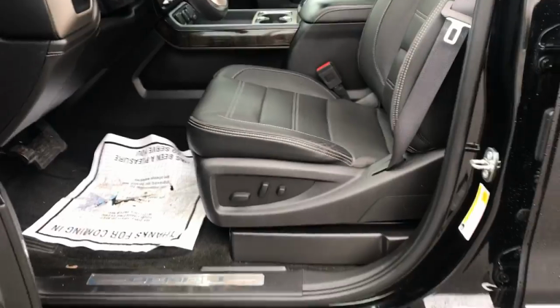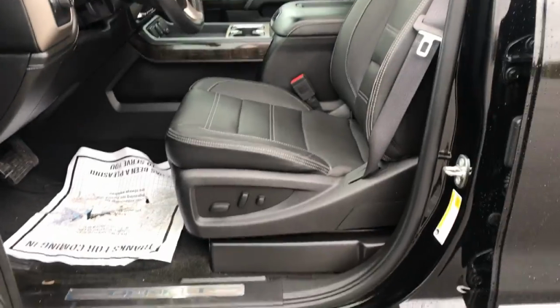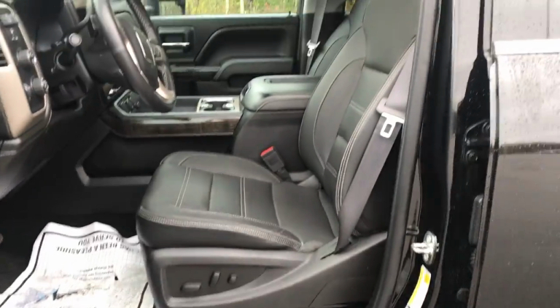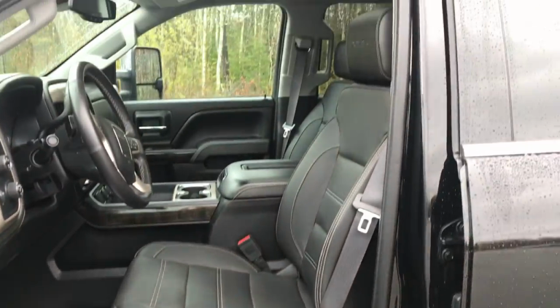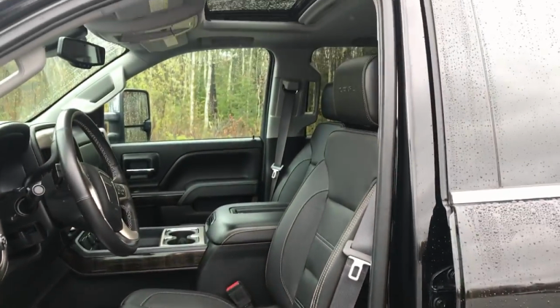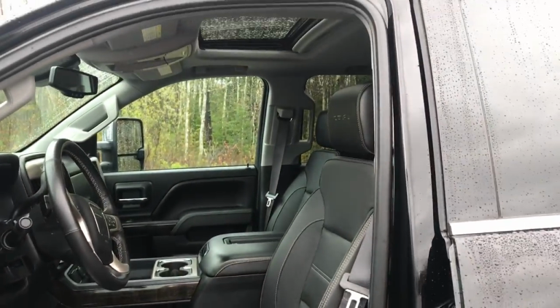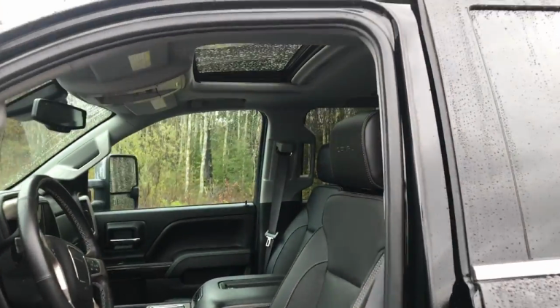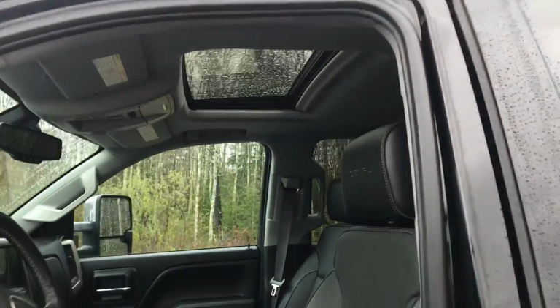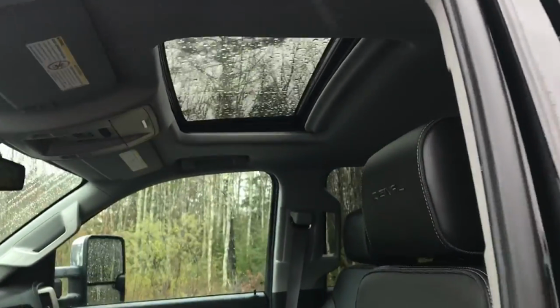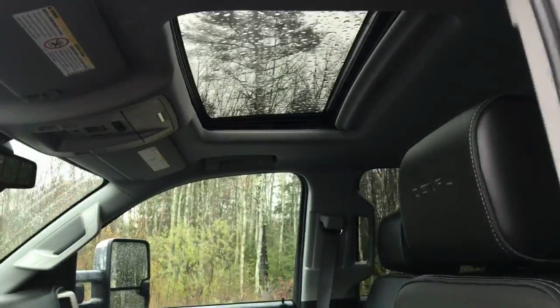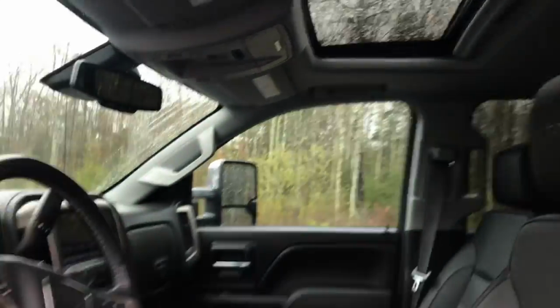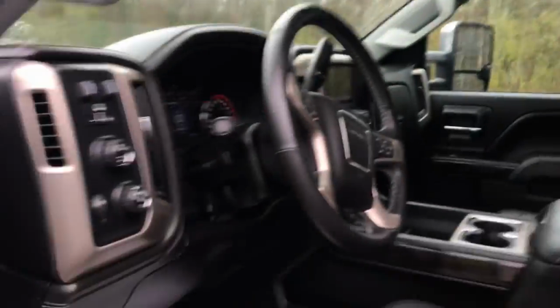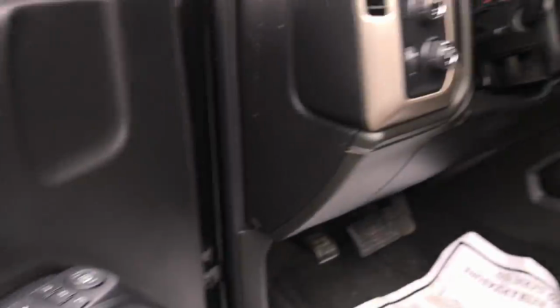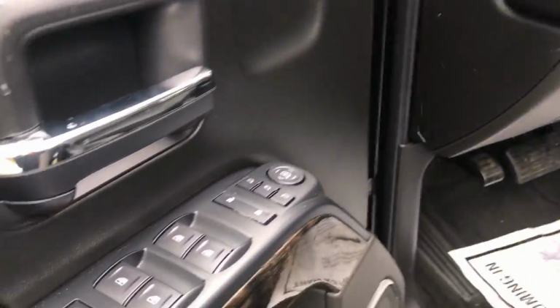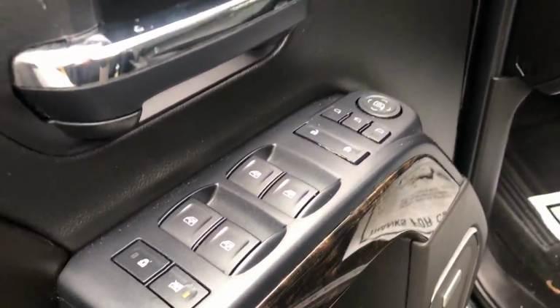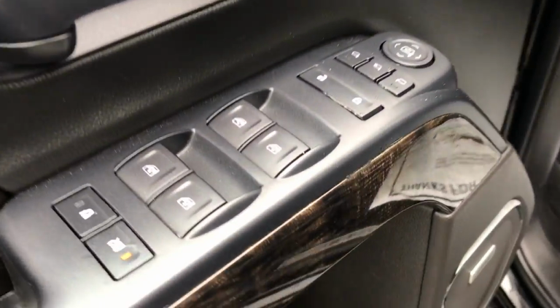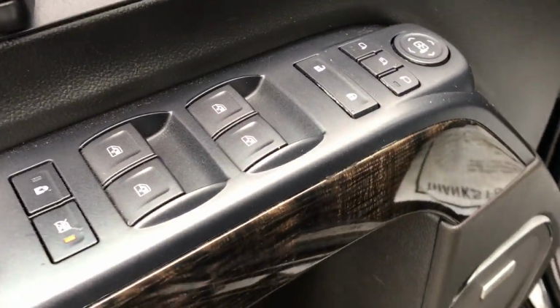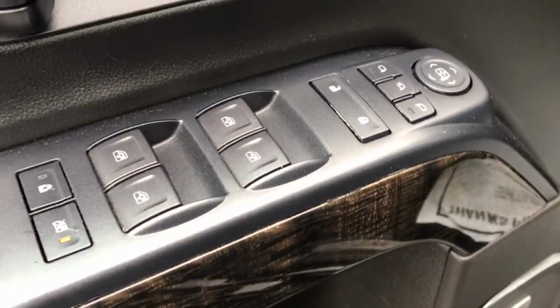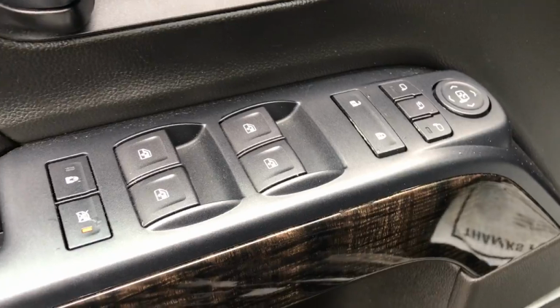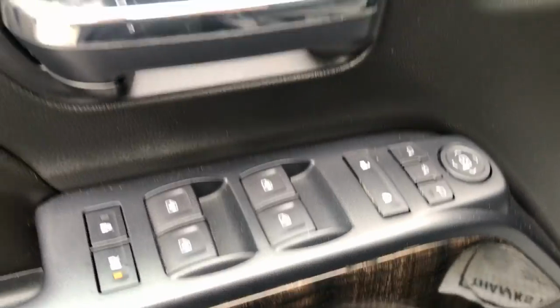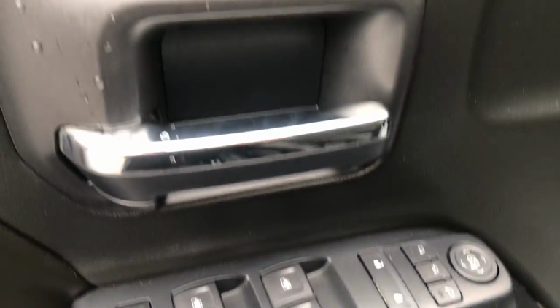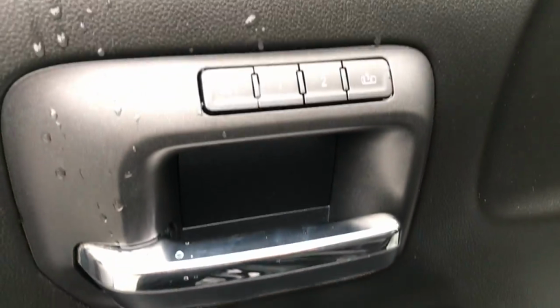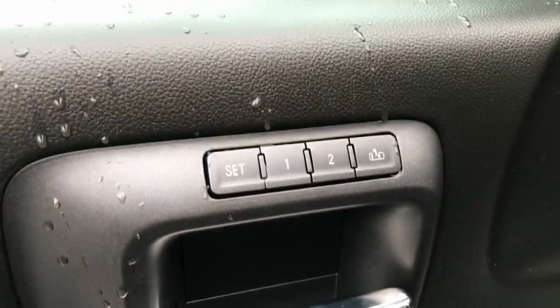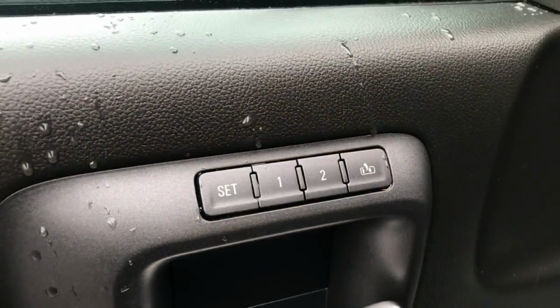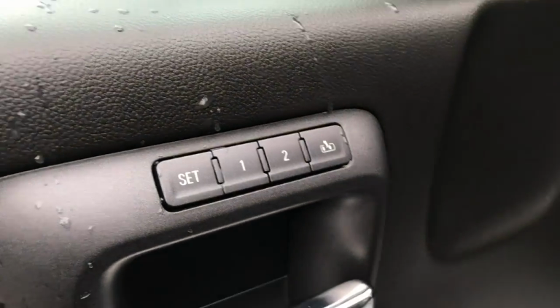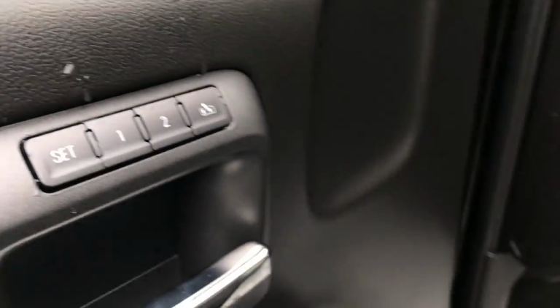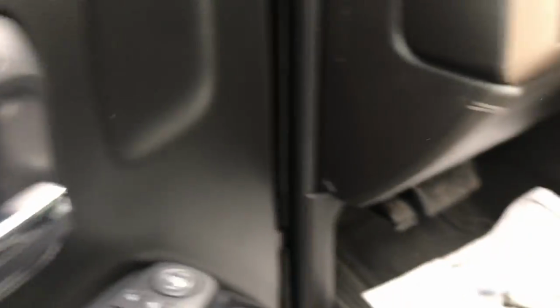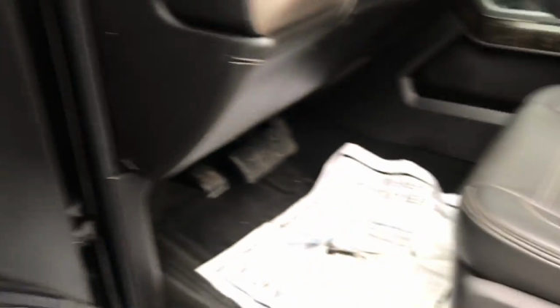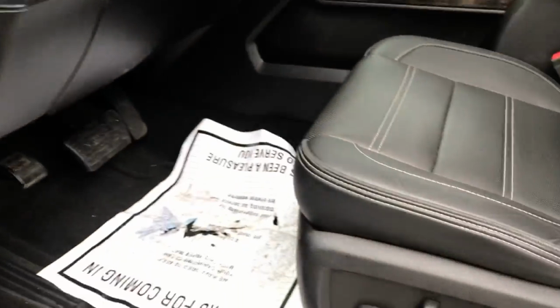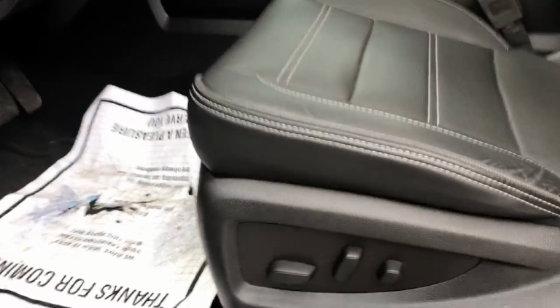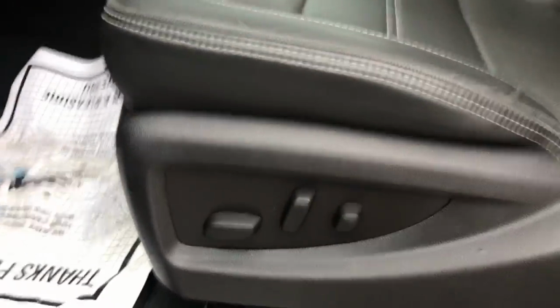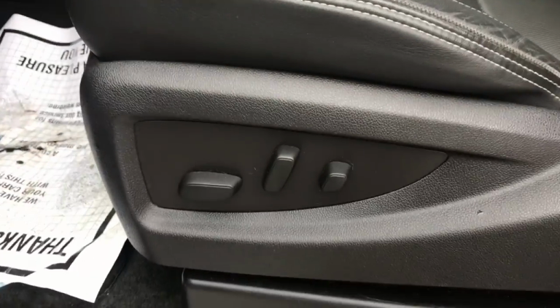Take a look at the interior here — you've got your black leather seats, your power sunroof, and here on the driver door panel you've got your power windows, mirrors, and locks. You also have your memory settings for your power driver seat; controls for that are there.